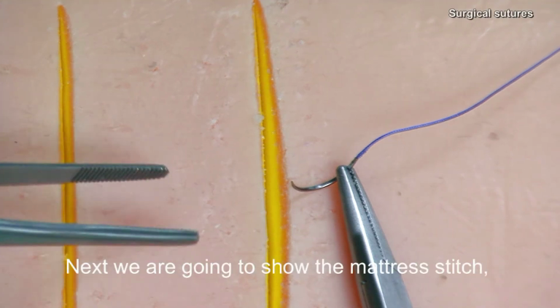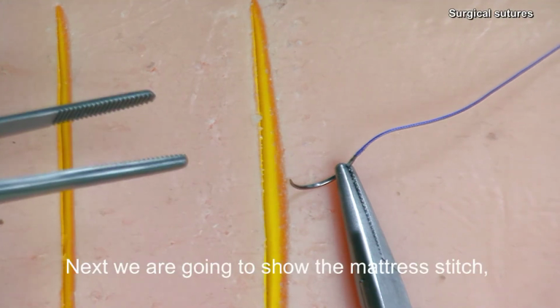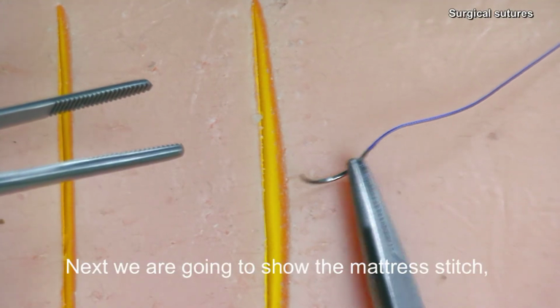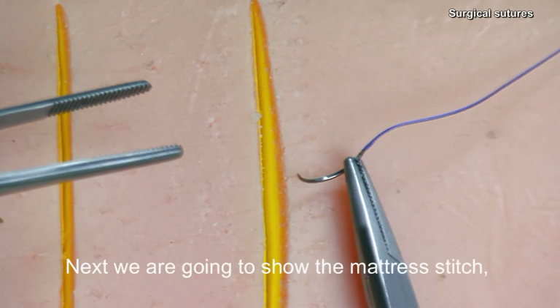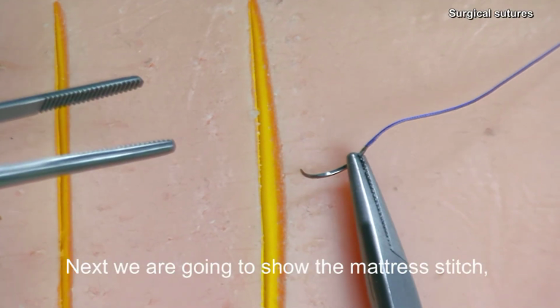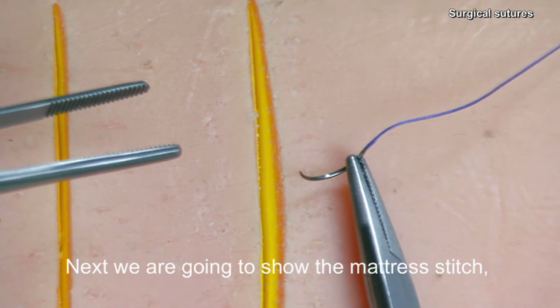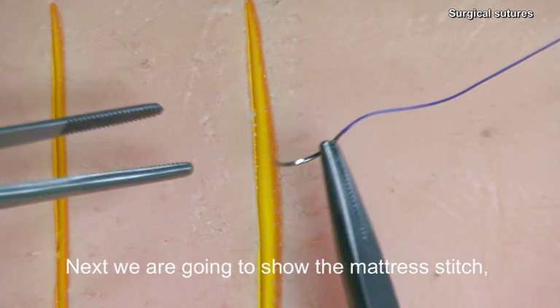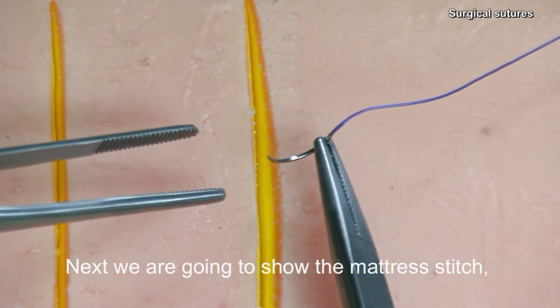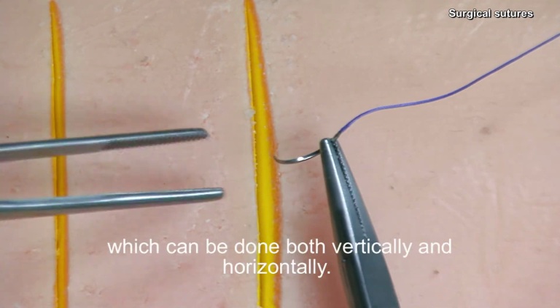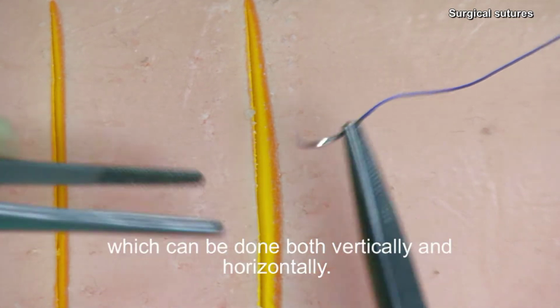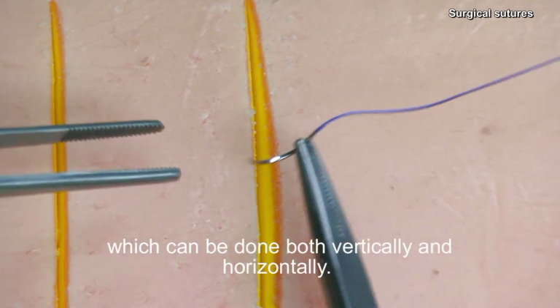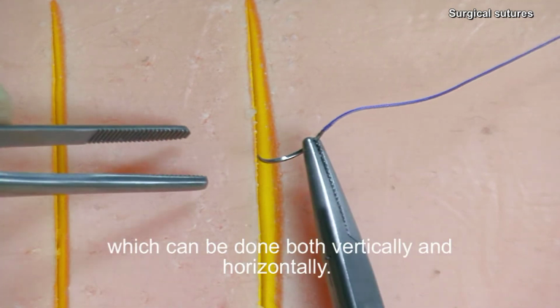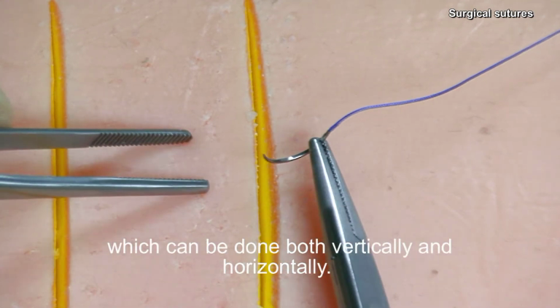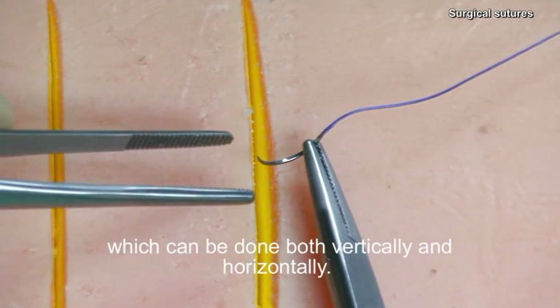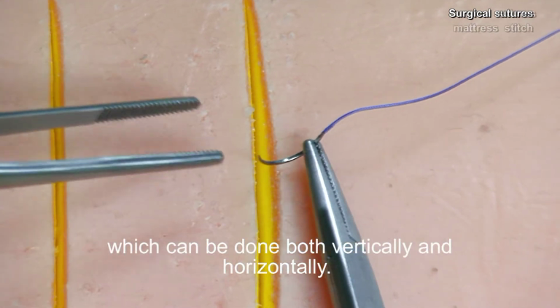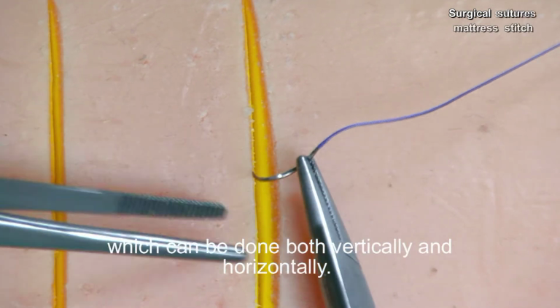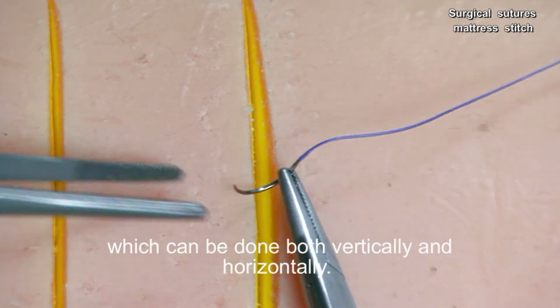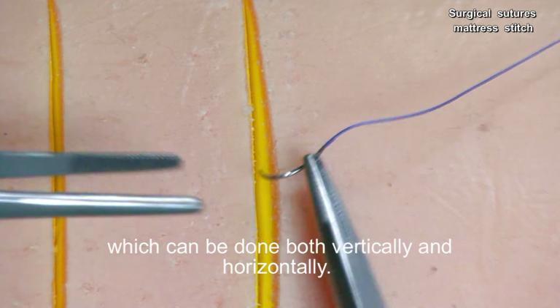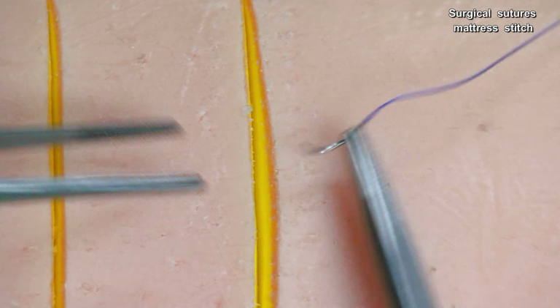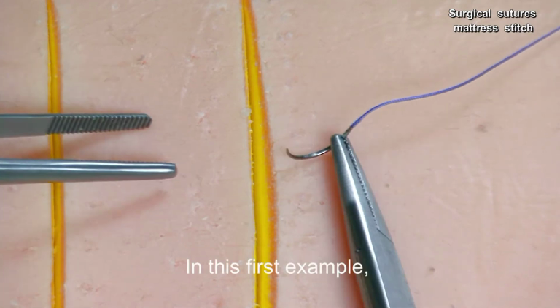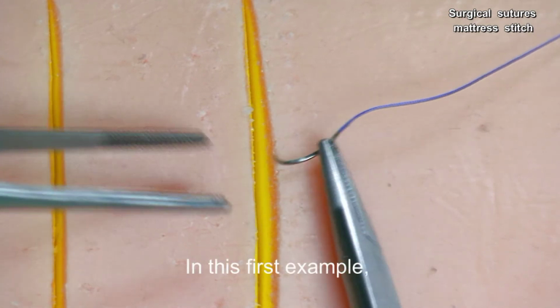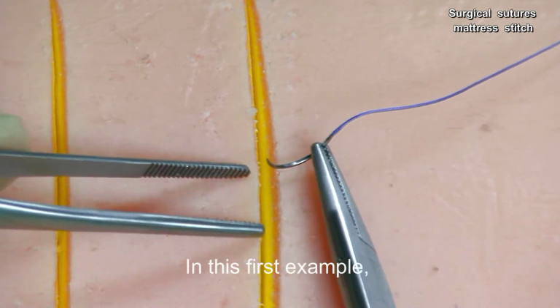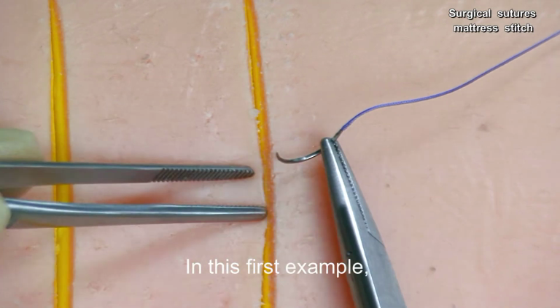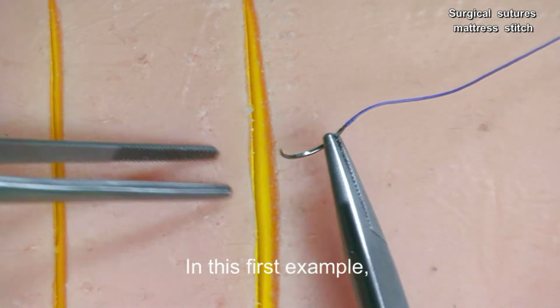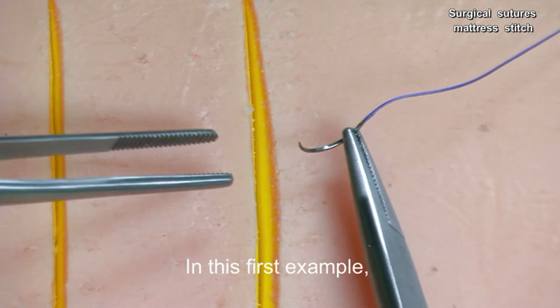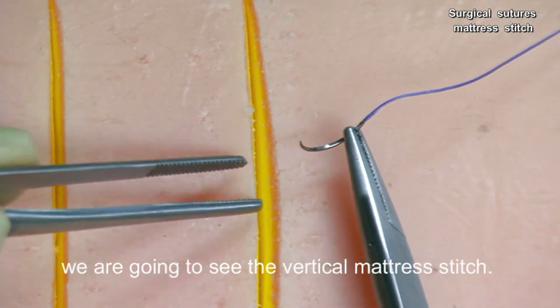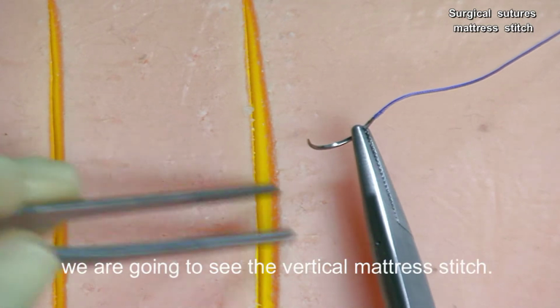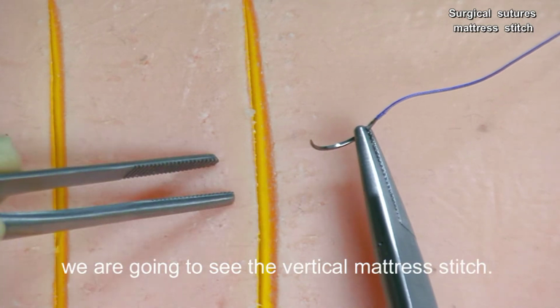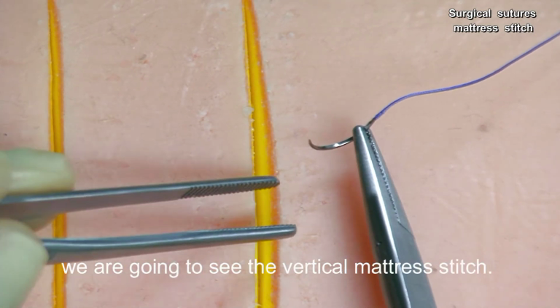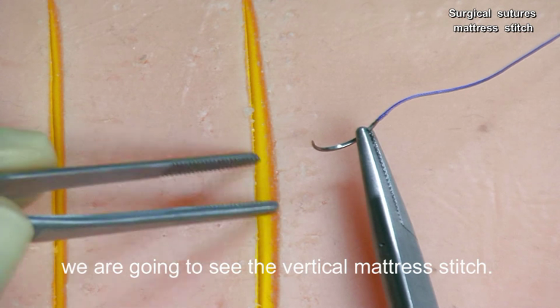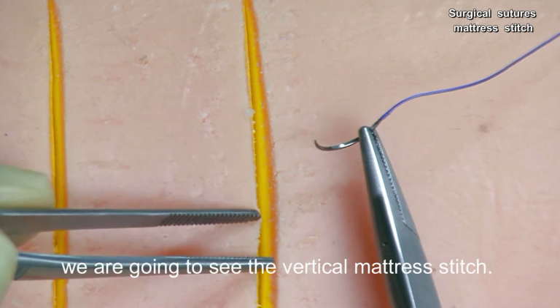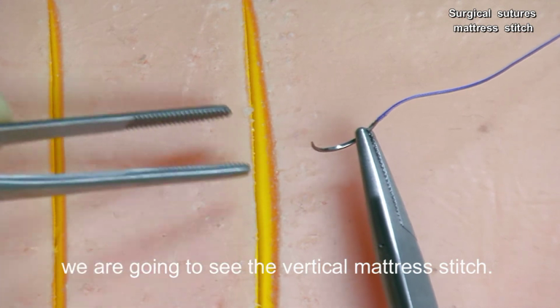Next, we are going to show the mattress stitch, which can be done both vertically and horizontally. In this first example, we are going to see the vertical mattress stitch.